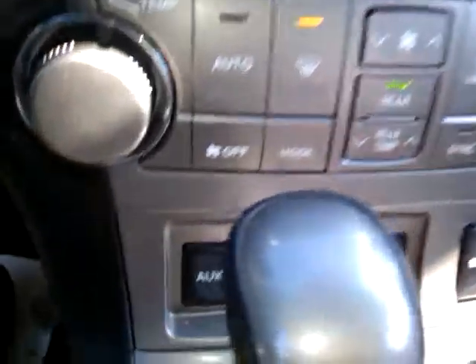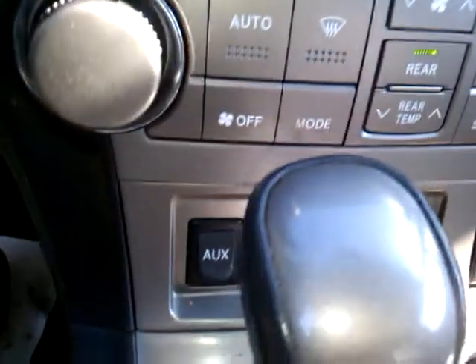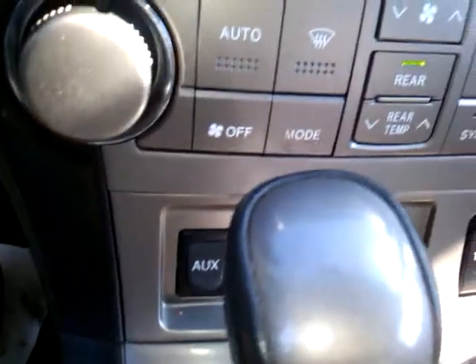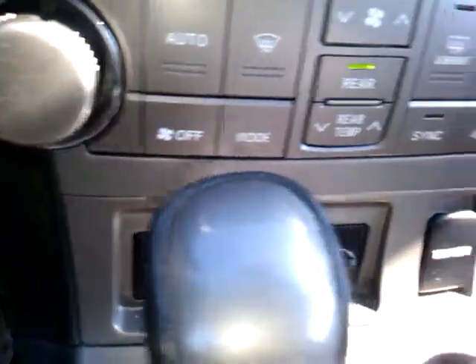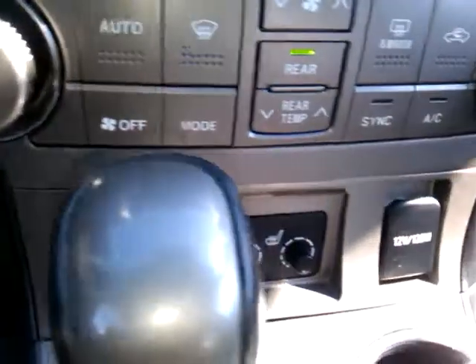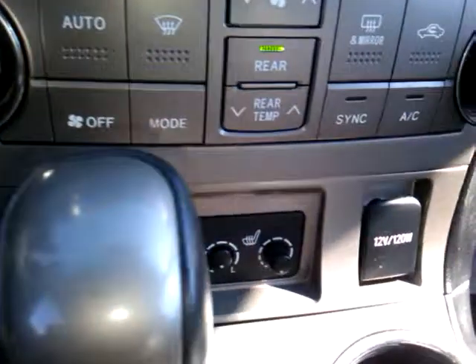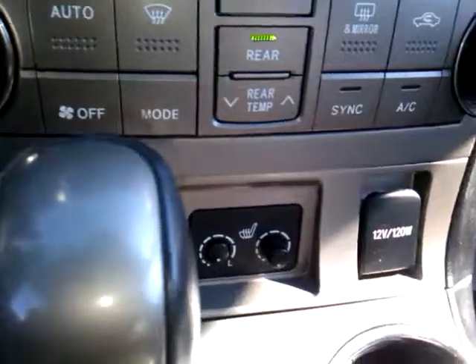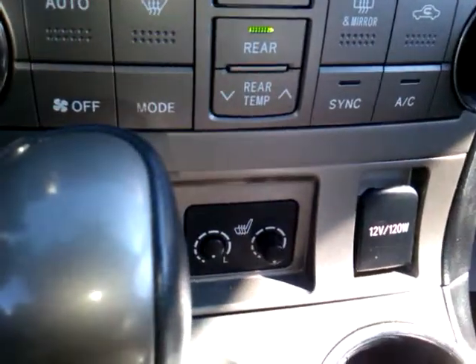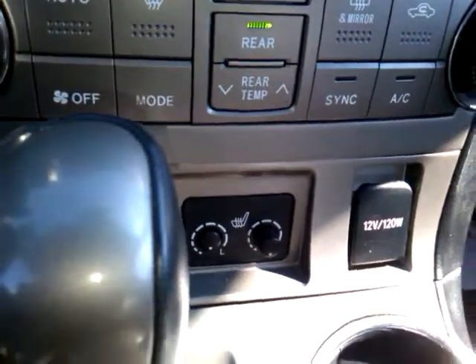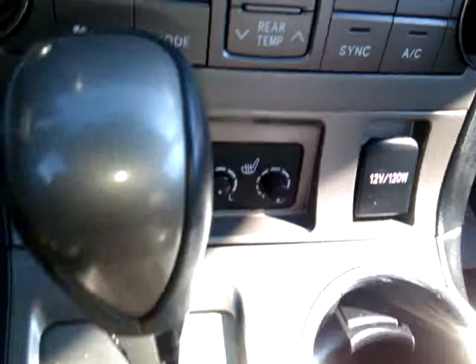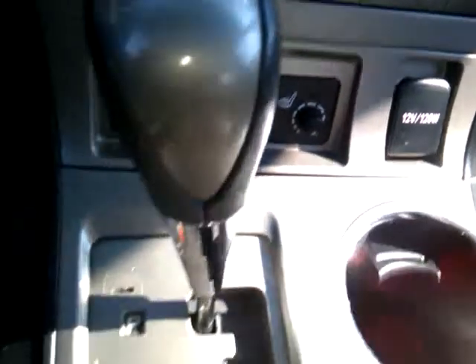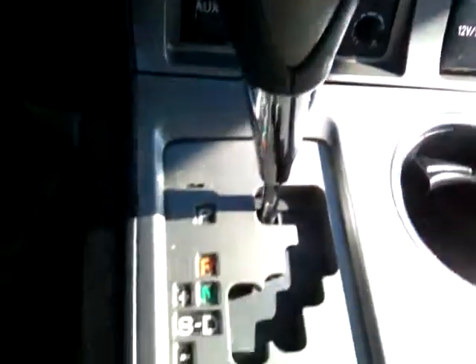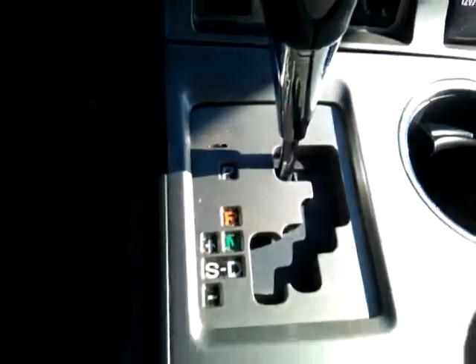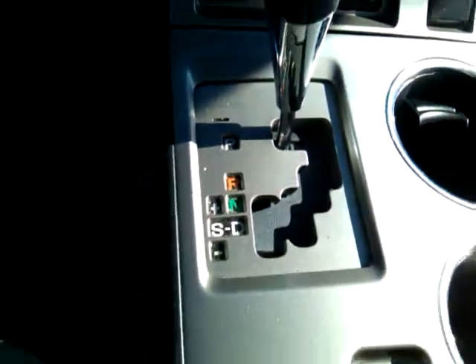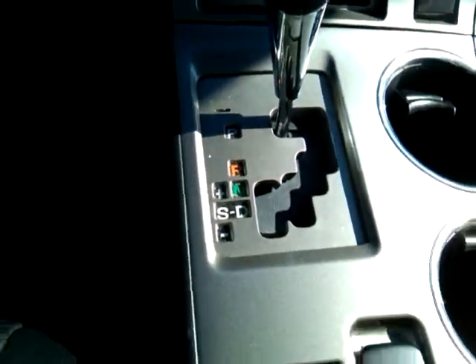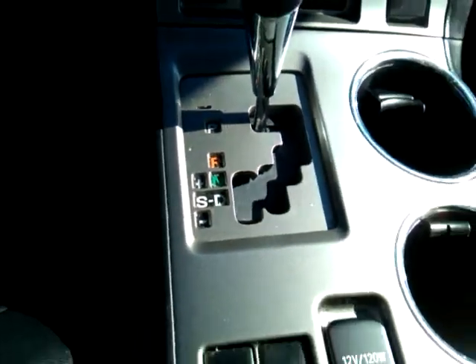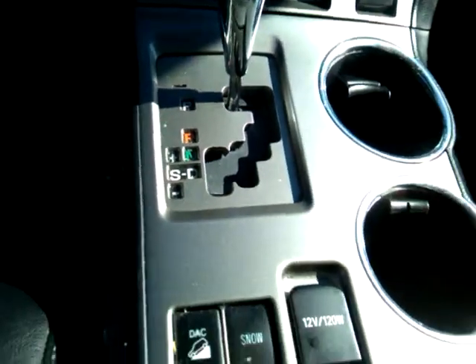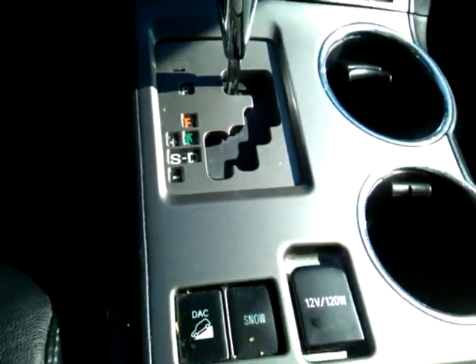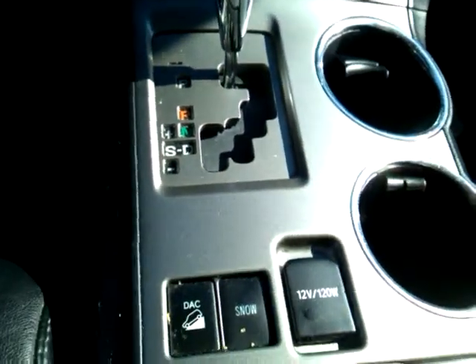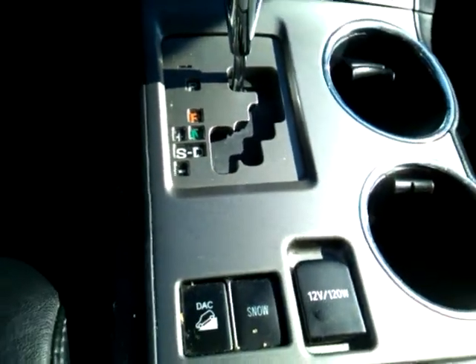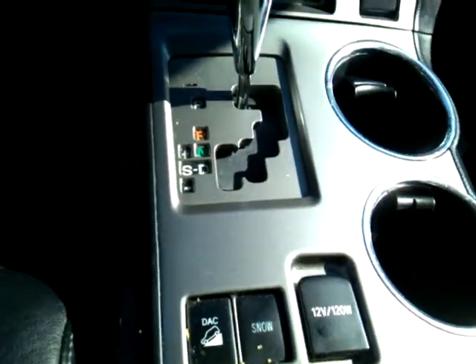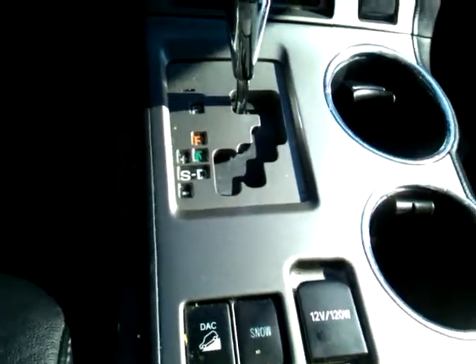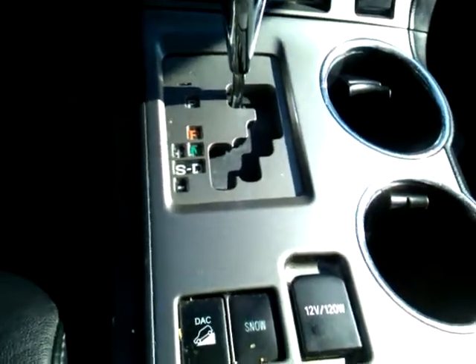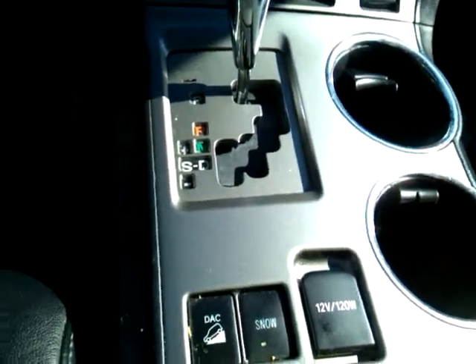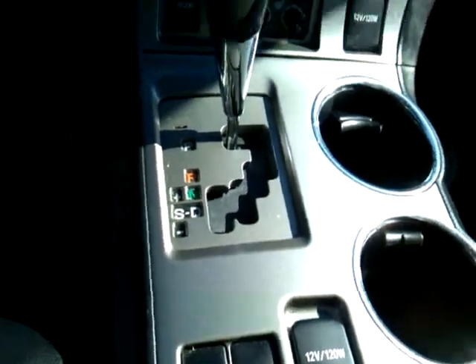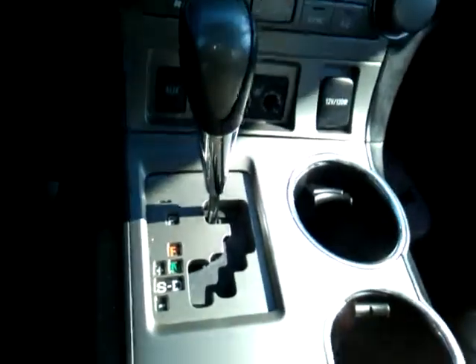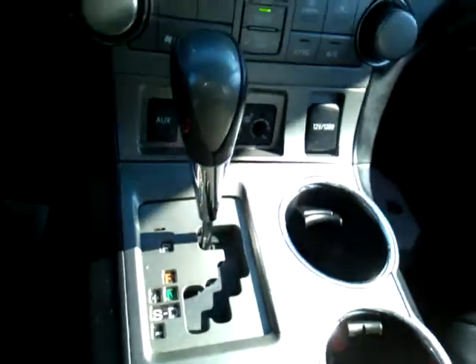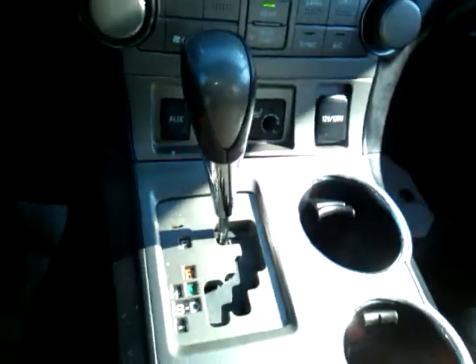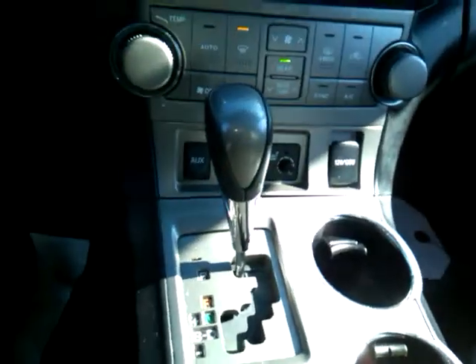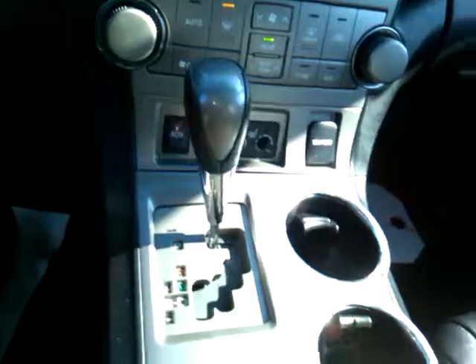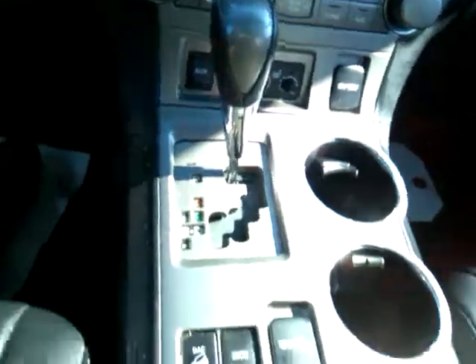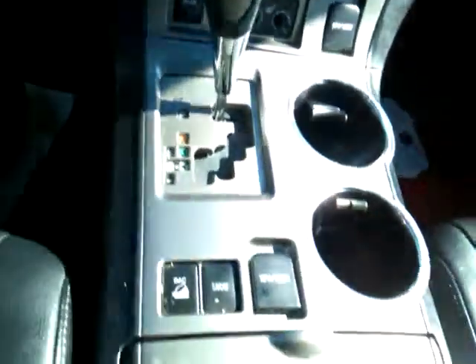You've got your auxiliary spot down there, your heated seats in the front. You've got your downhill assist control and your snow button — both of those are going to help ensure a safer drive.